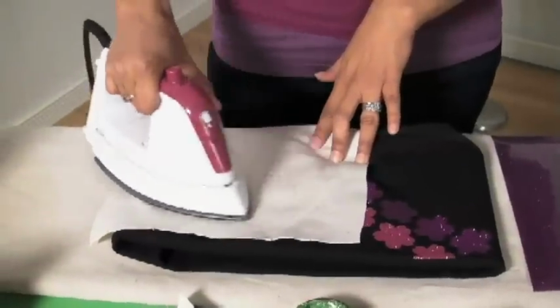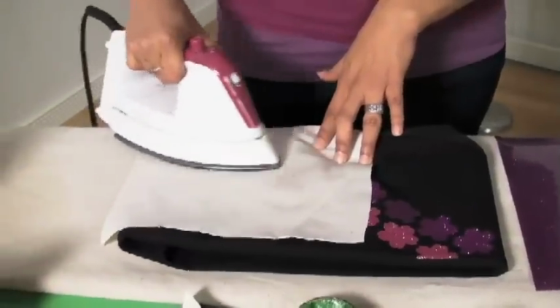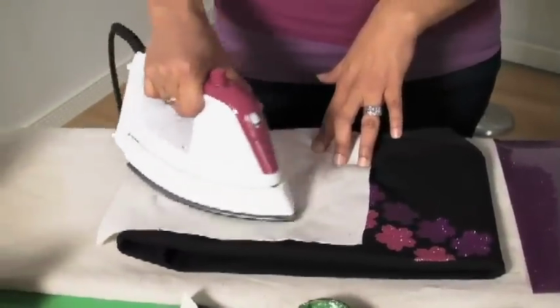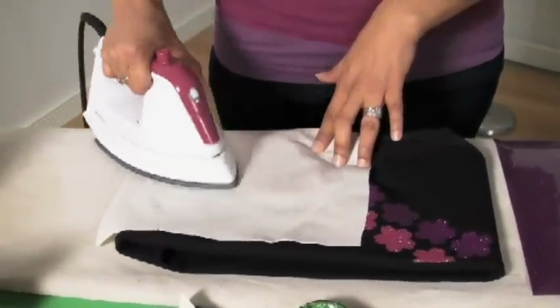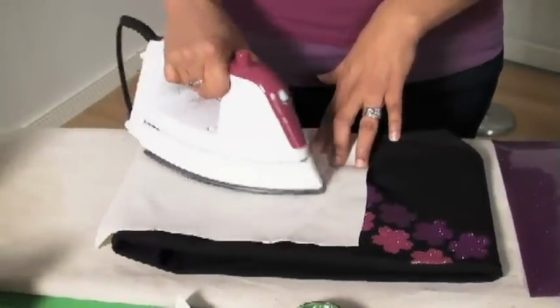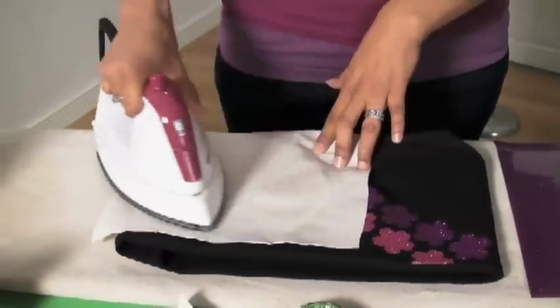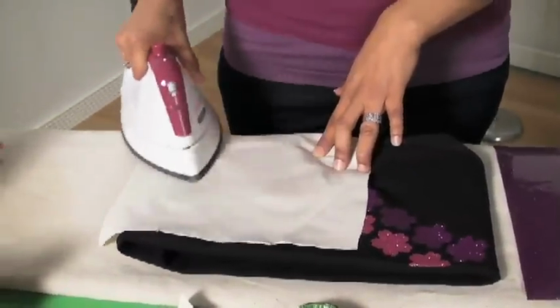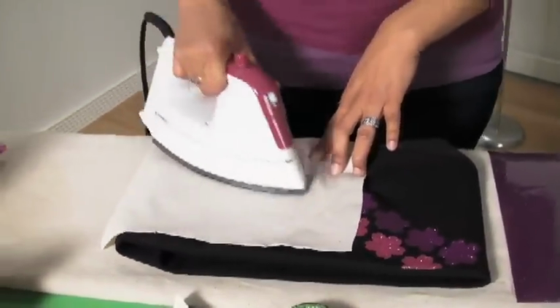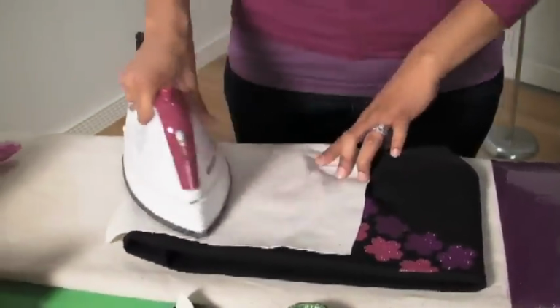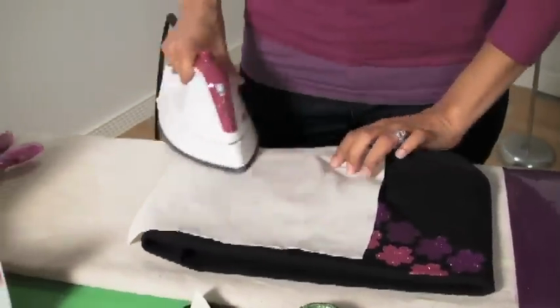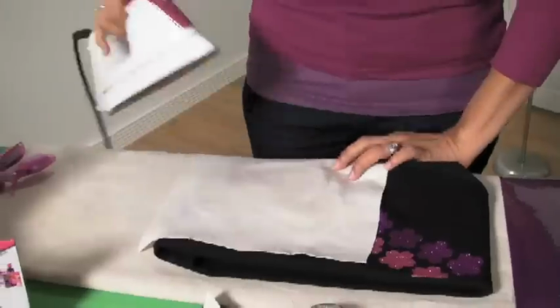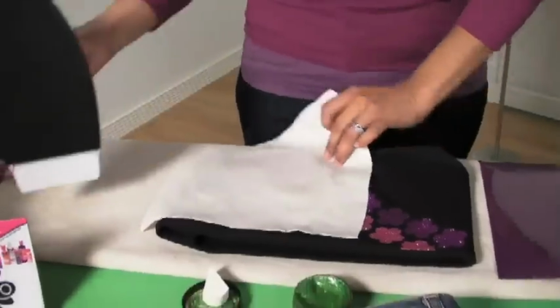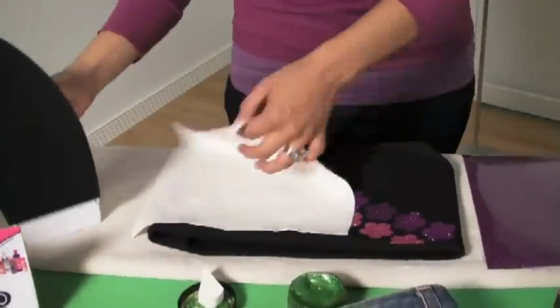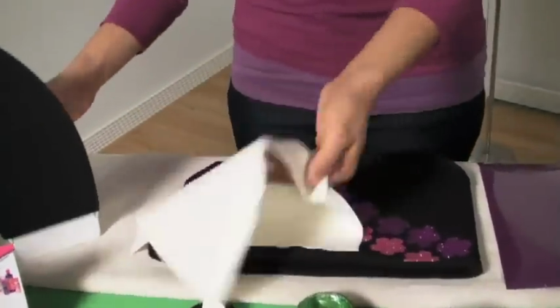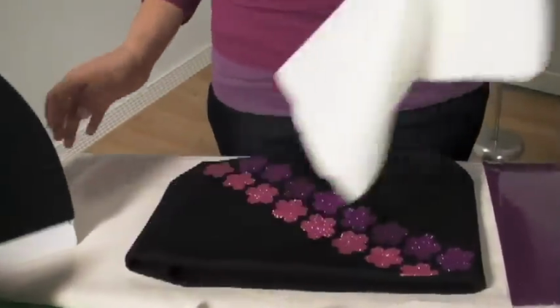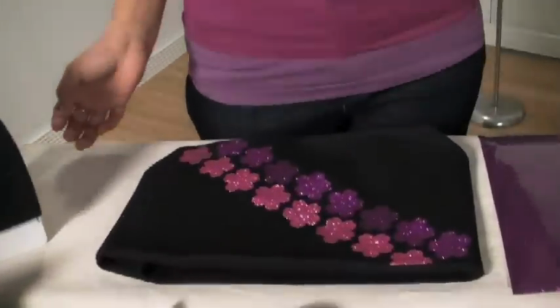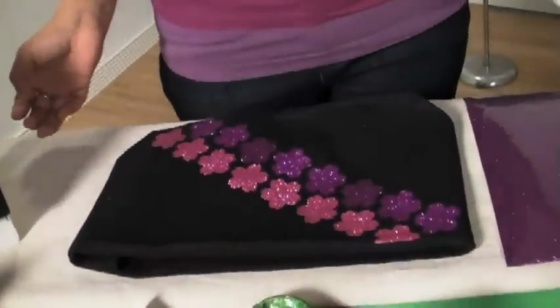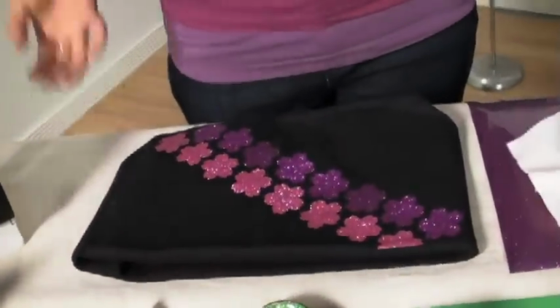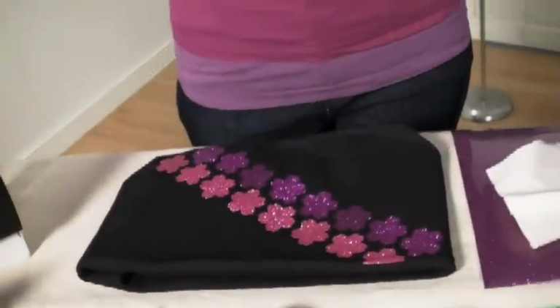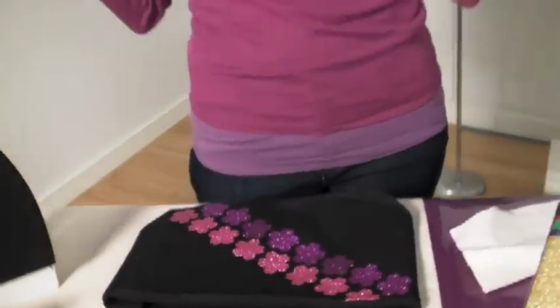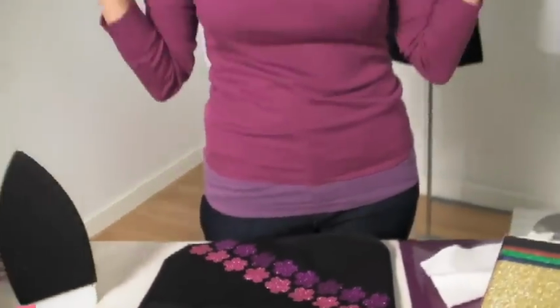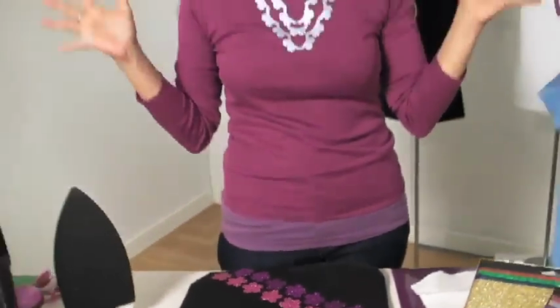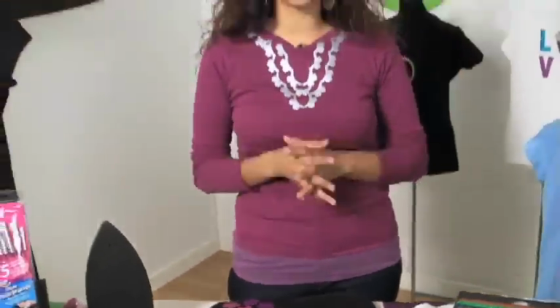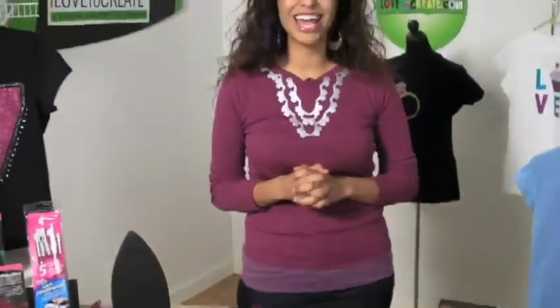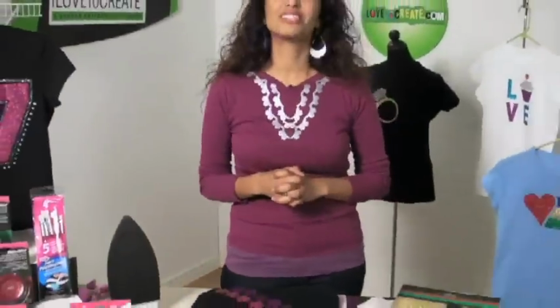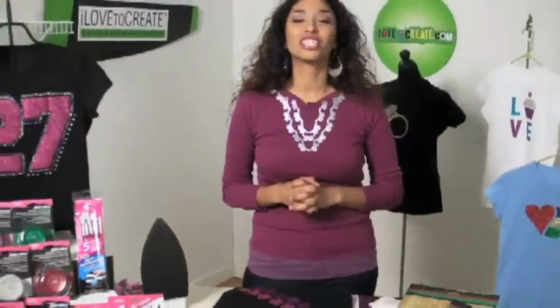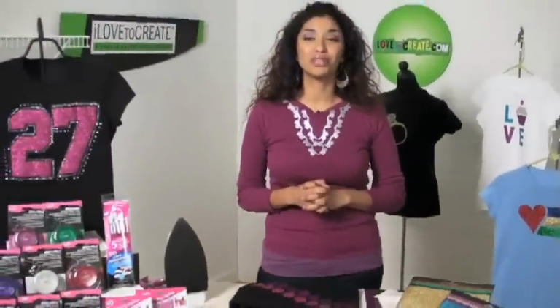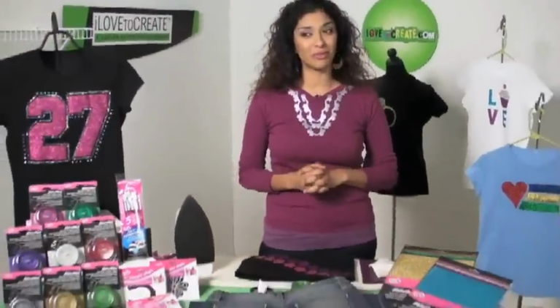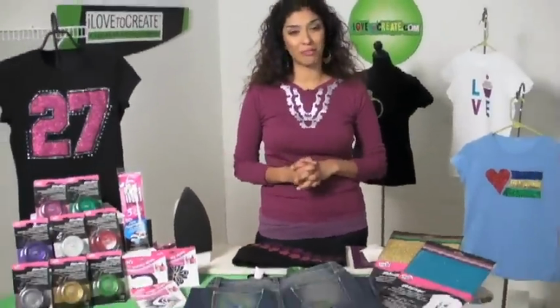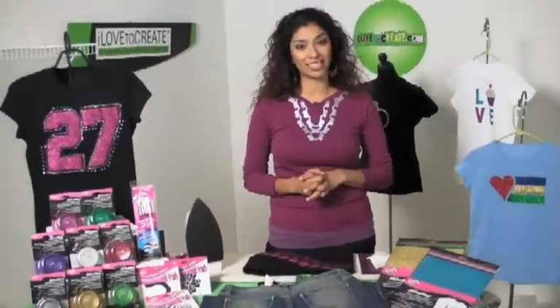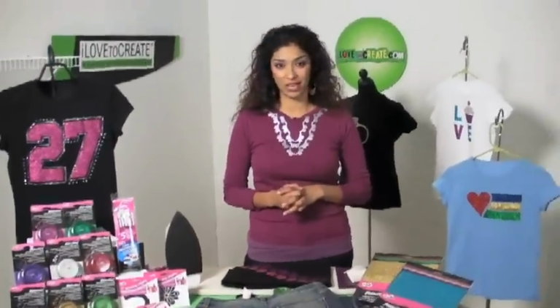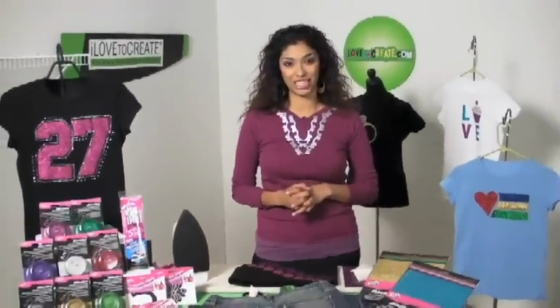It'll adhere within minutes, it will not rub off, and most important, it's washable and permanent. So there you go — two professional looks using our Tulip Shimmer Fabric Paints and Transfer Sheets.